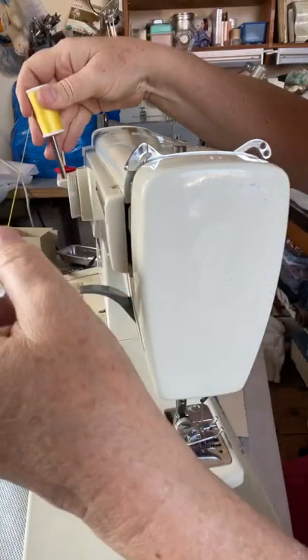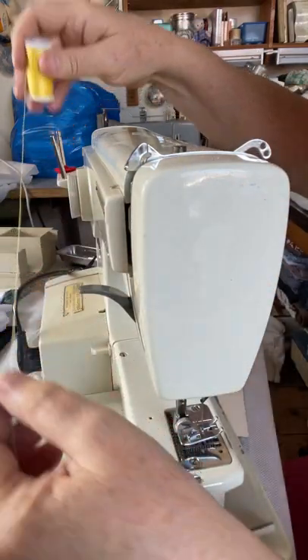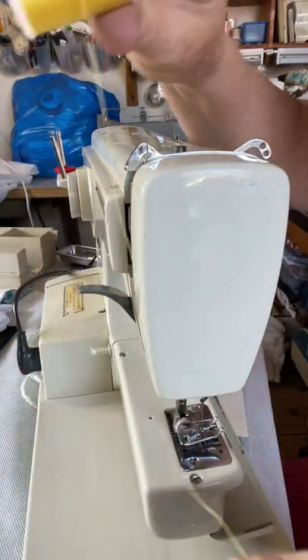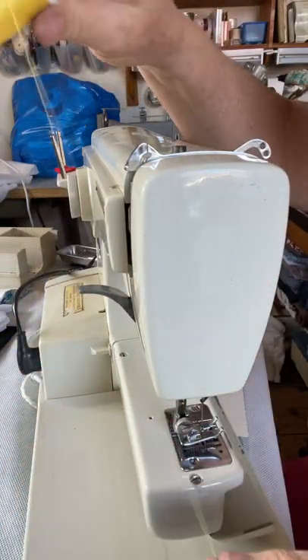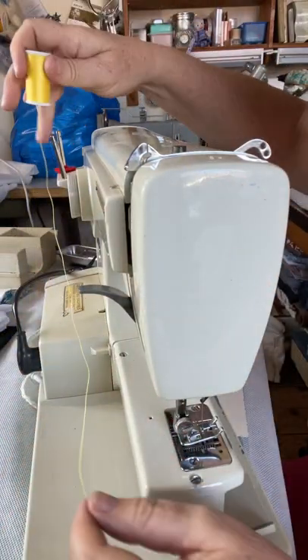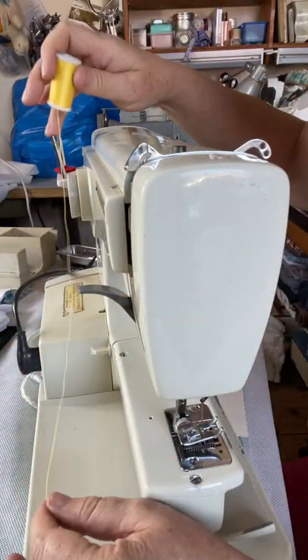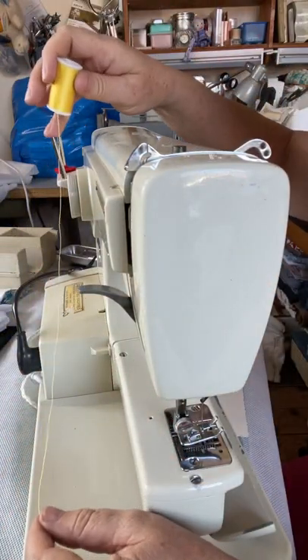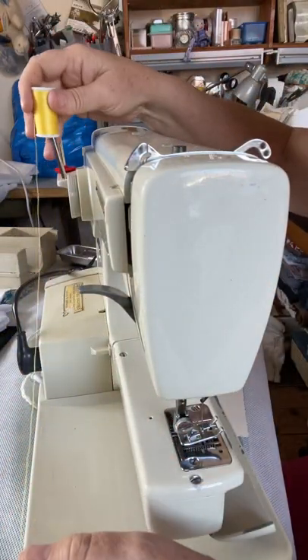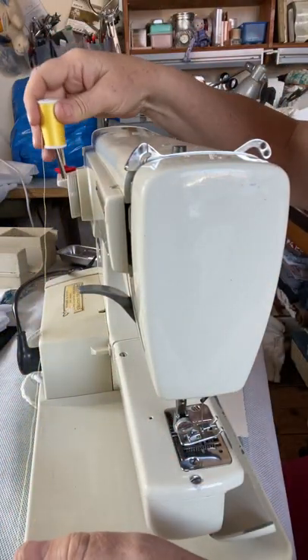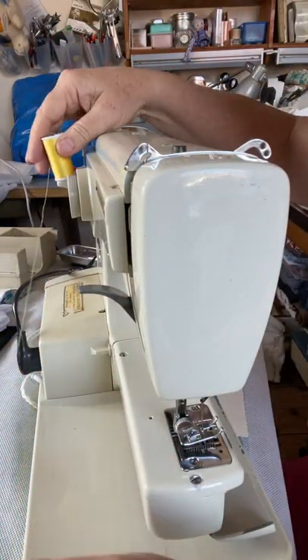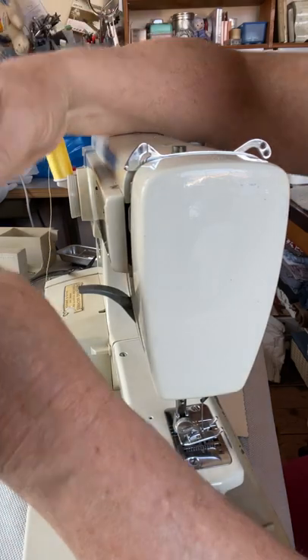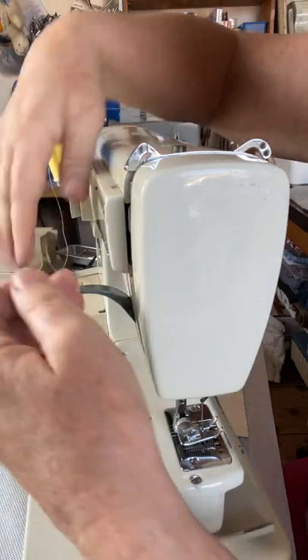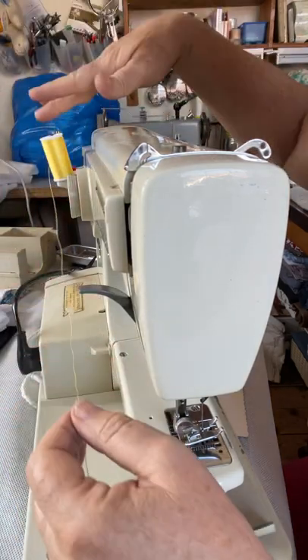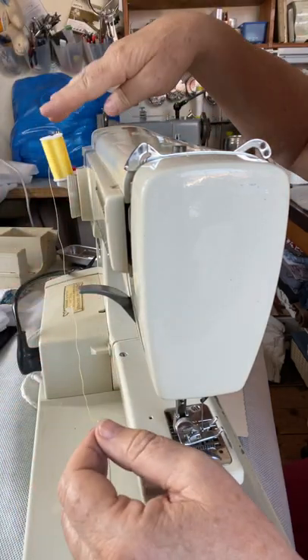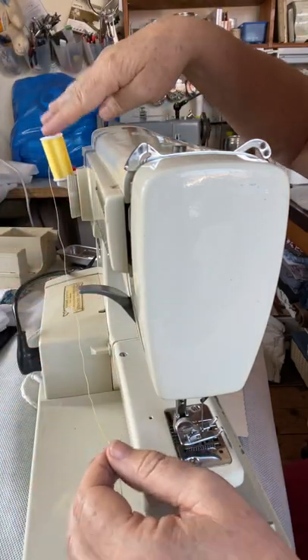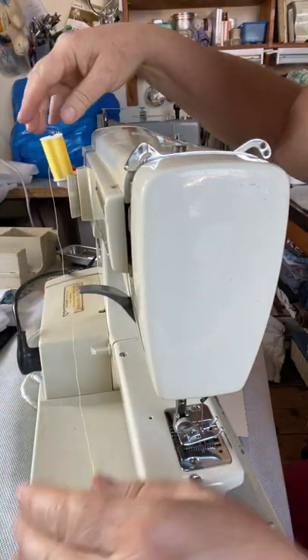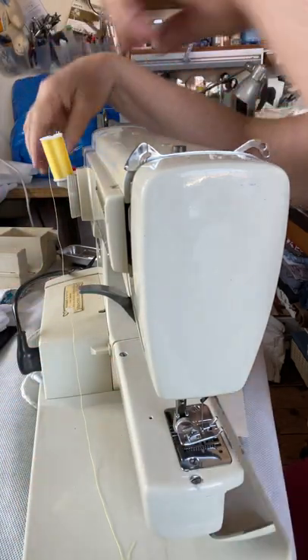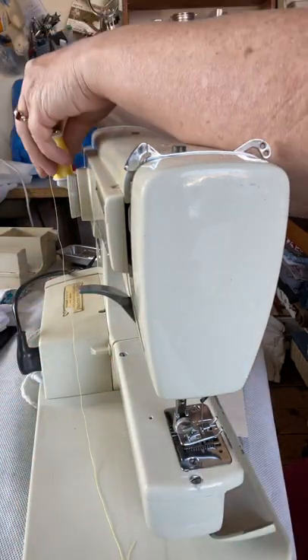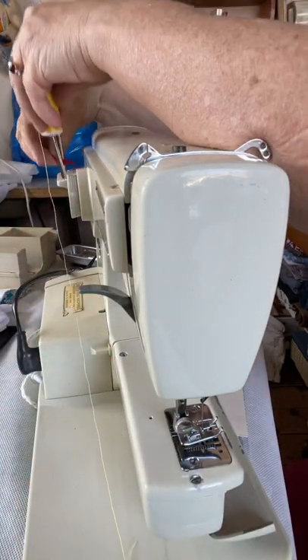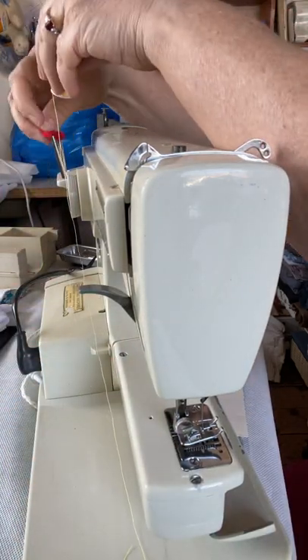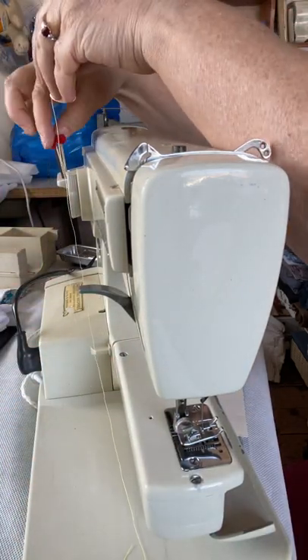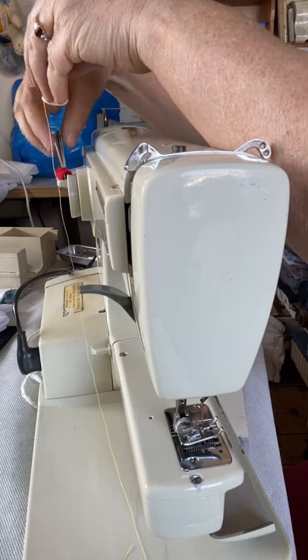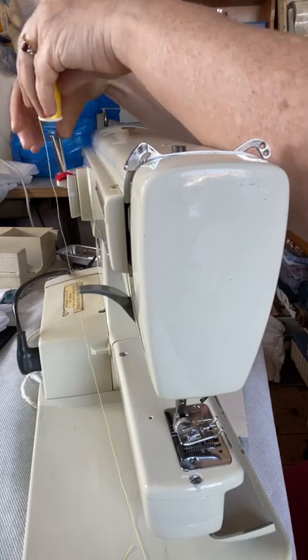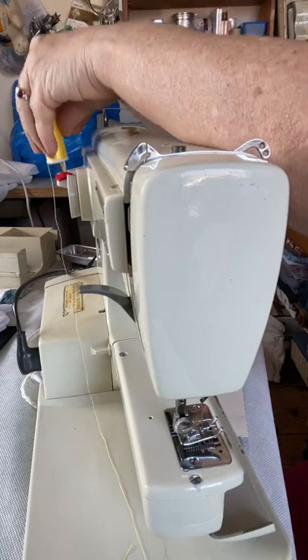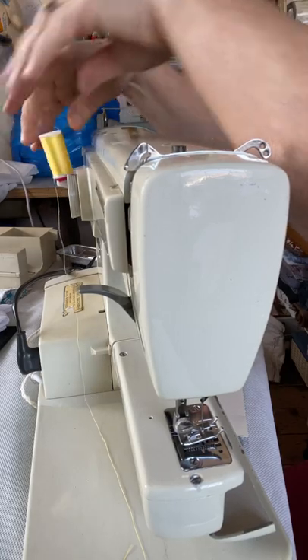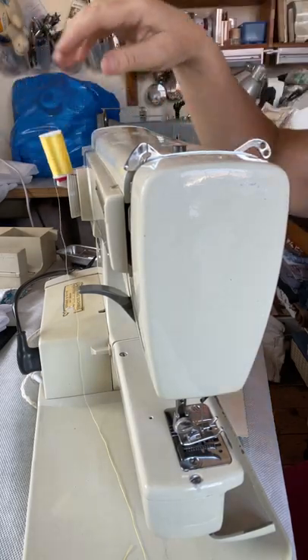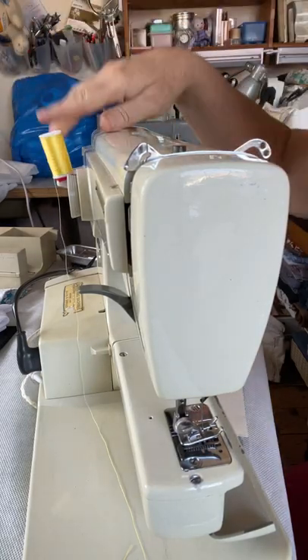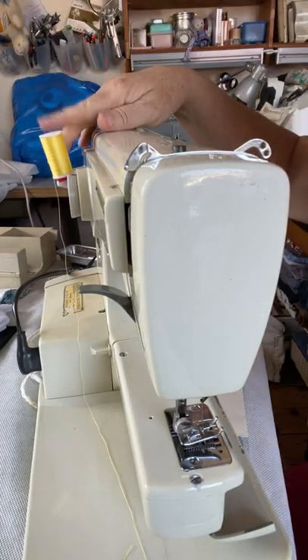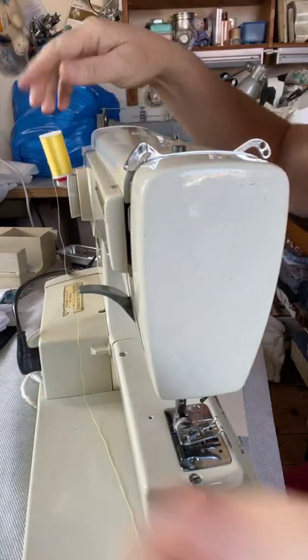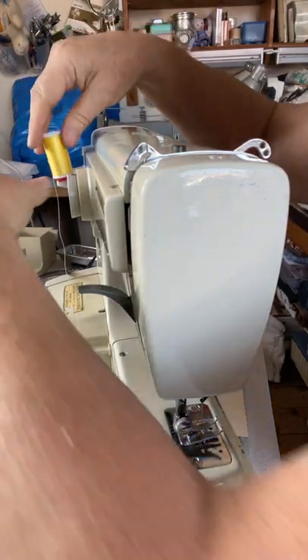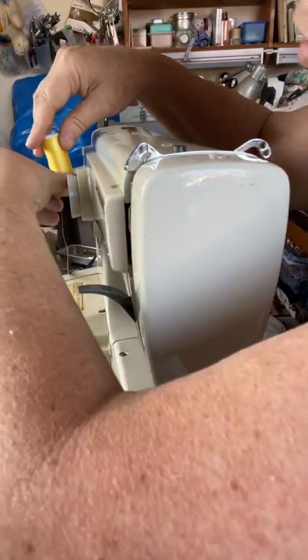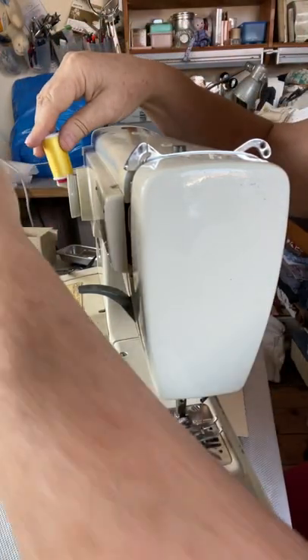The thread goes on to either one of these spool pins. They are, as you possibly know by now, for using two threads at the same time through two different needles.